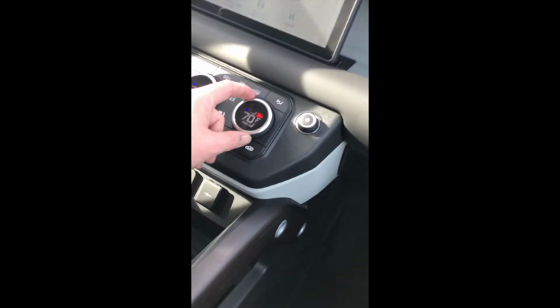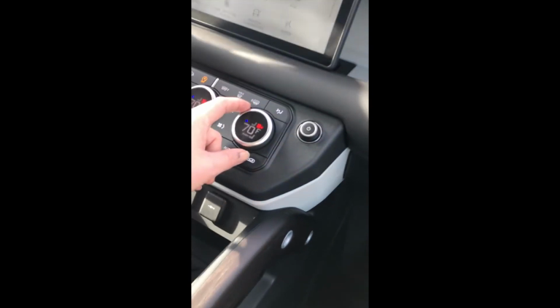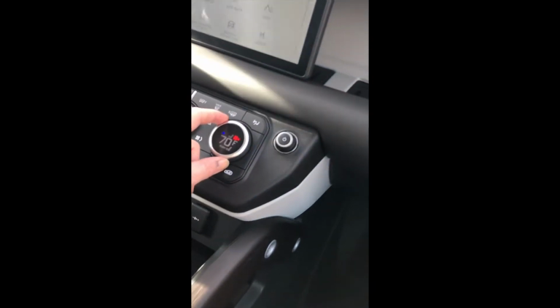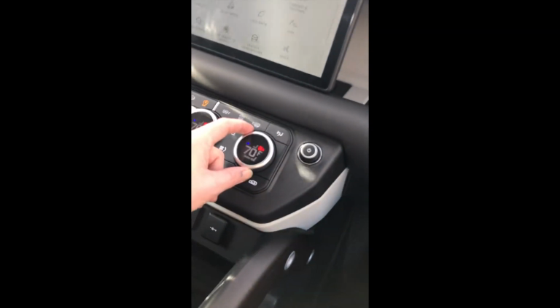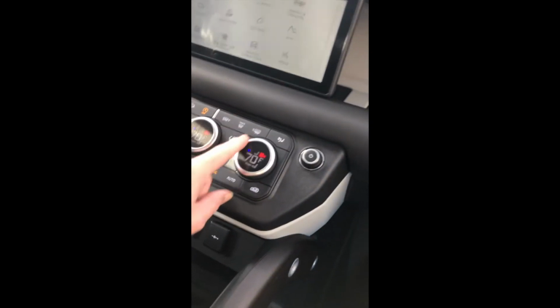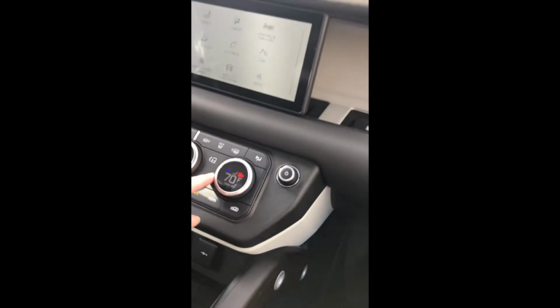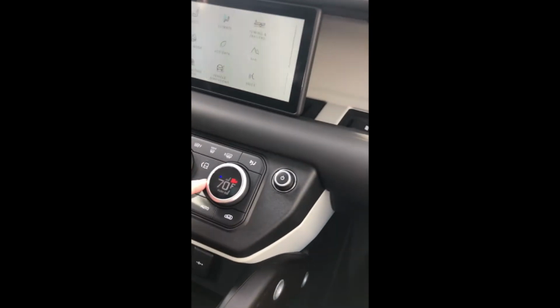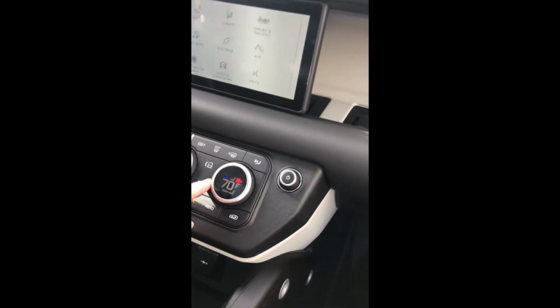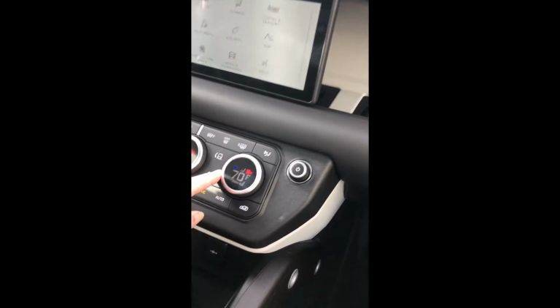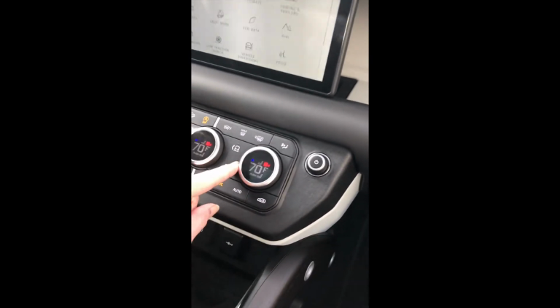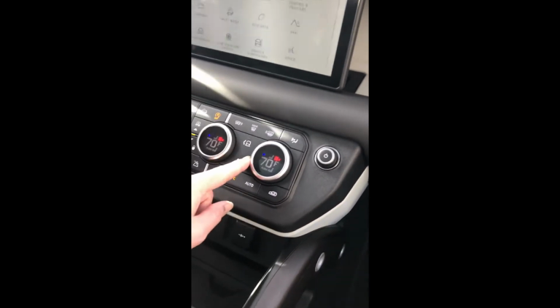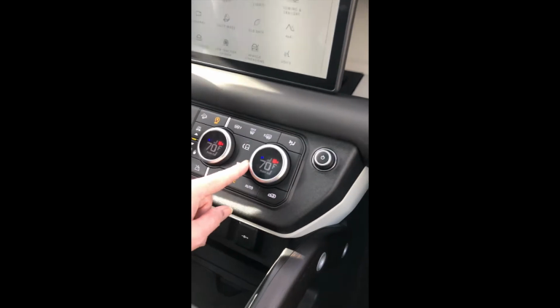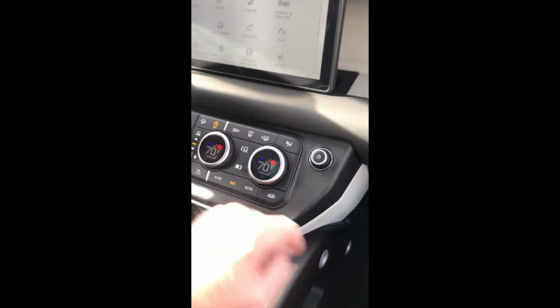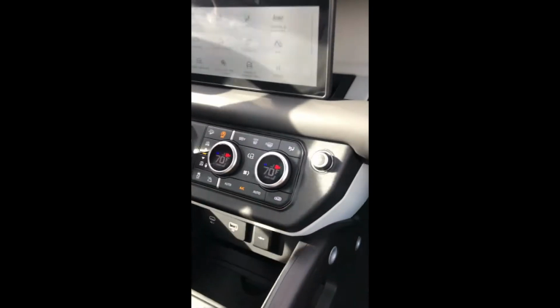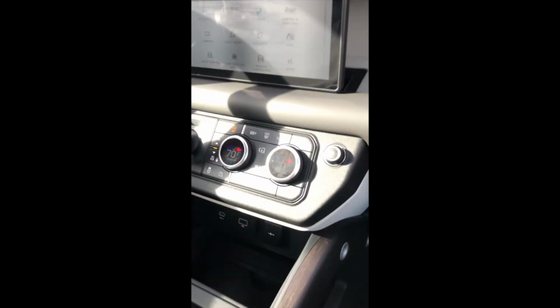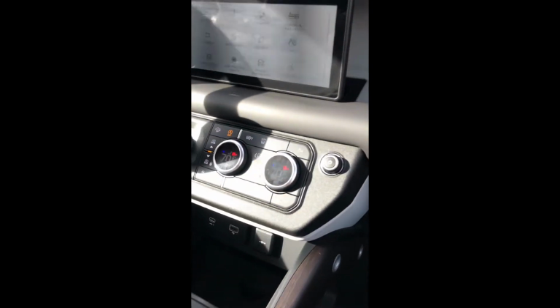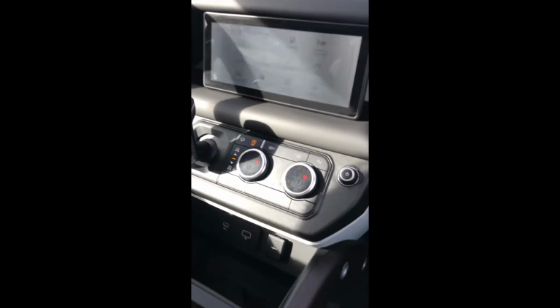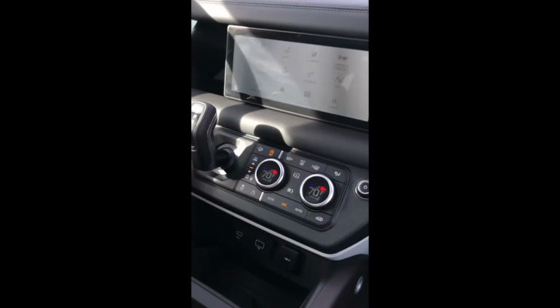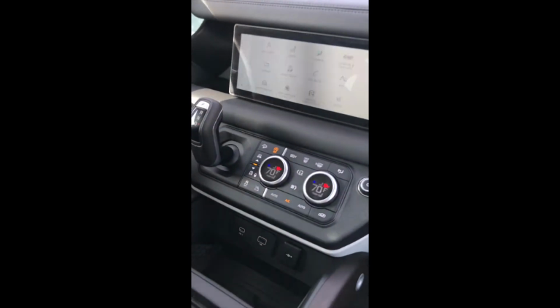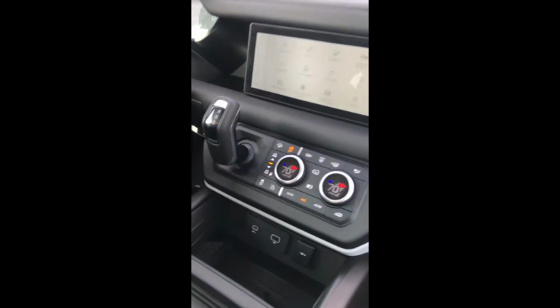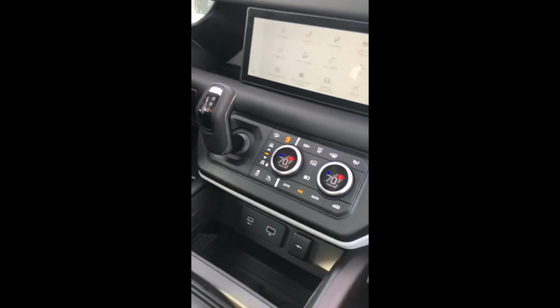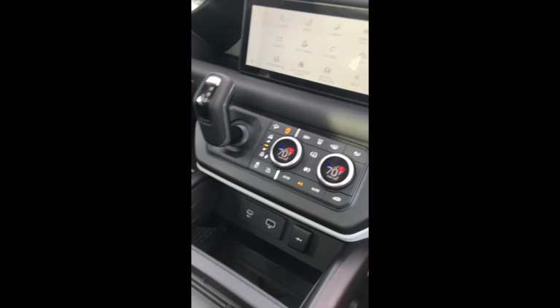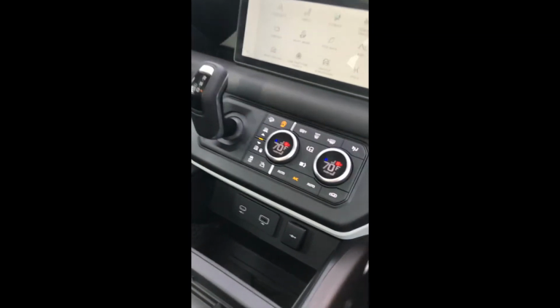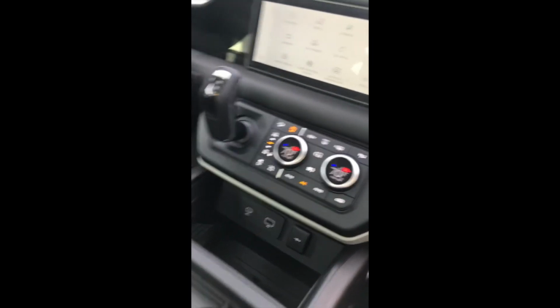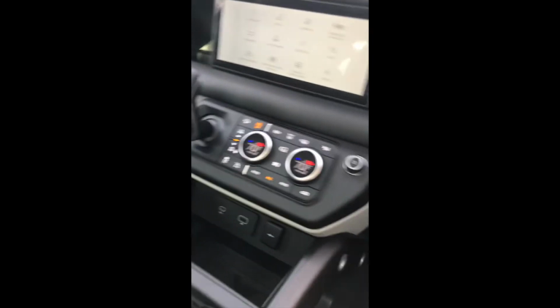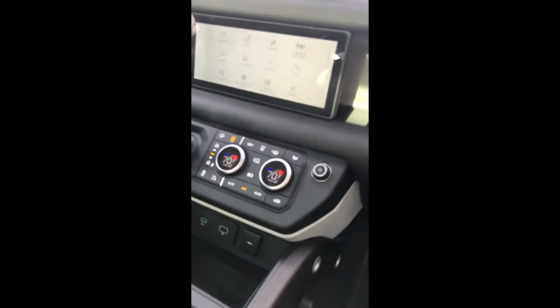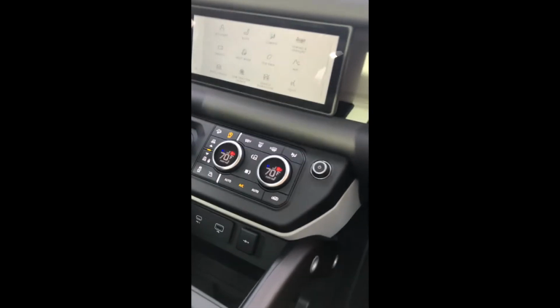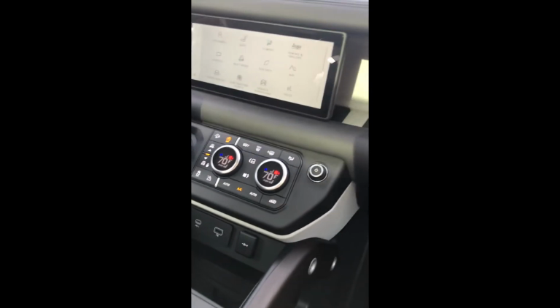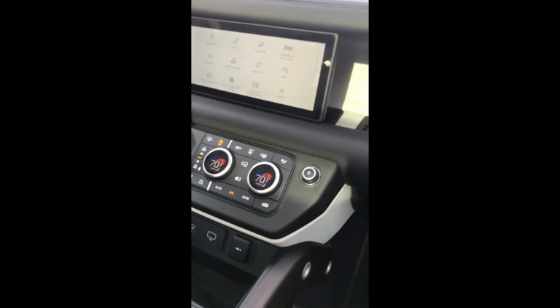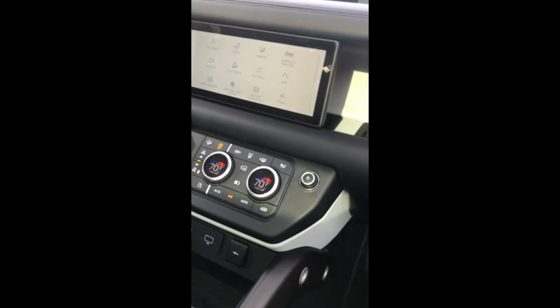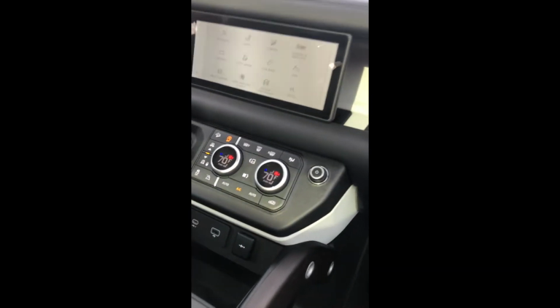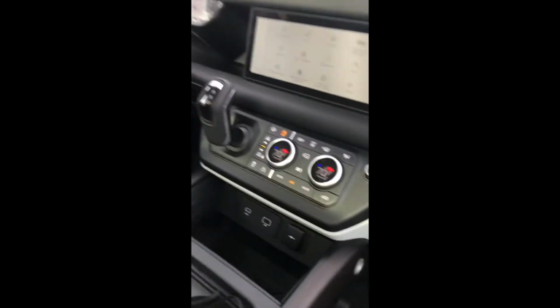This thing really feels good. Well, you don't want to see how to turn the seat heater off? I mean, we don't have that much time. I don't think you should do anything stupid.